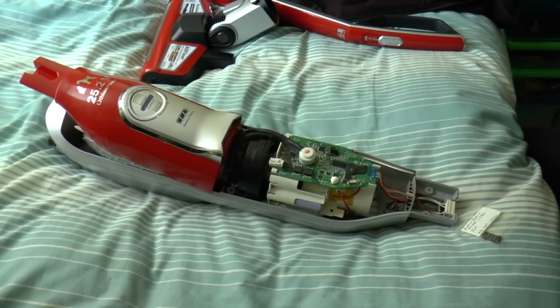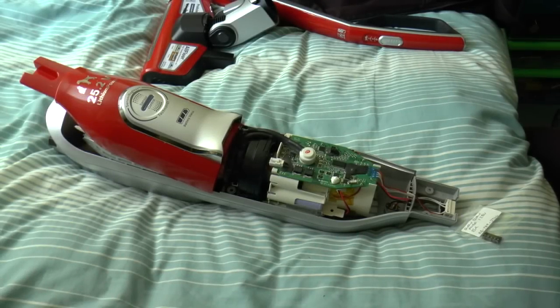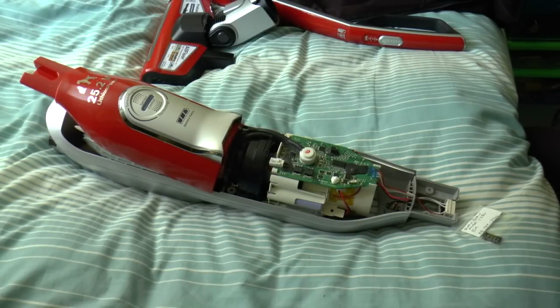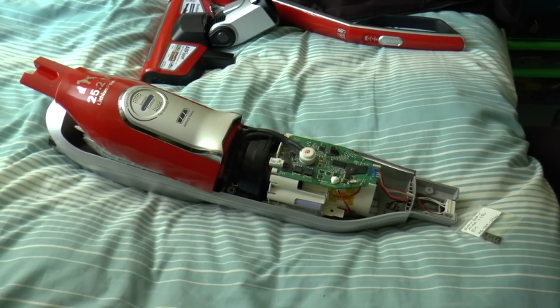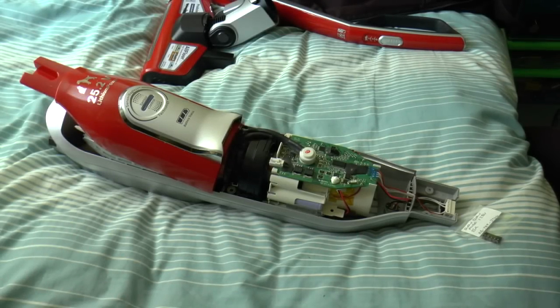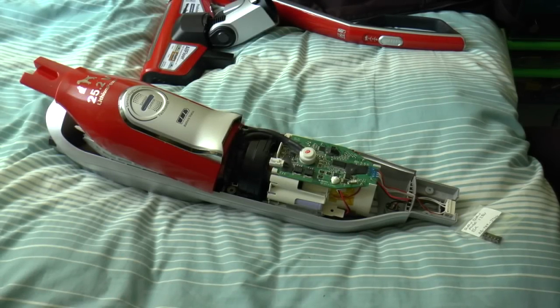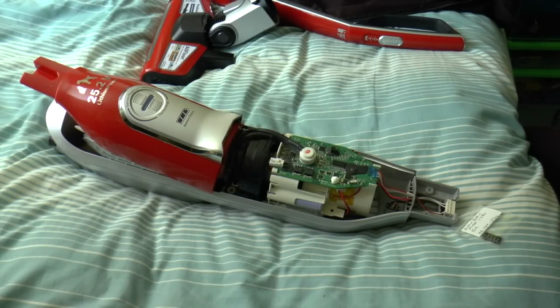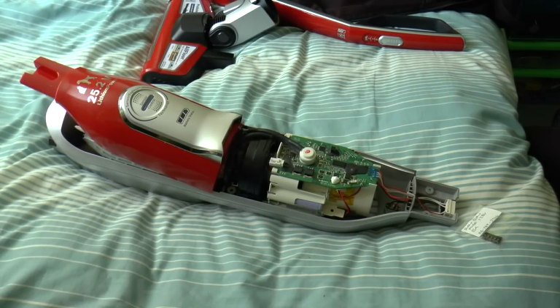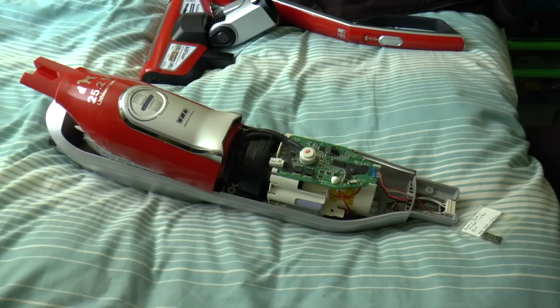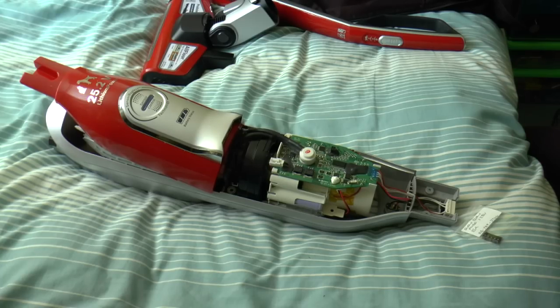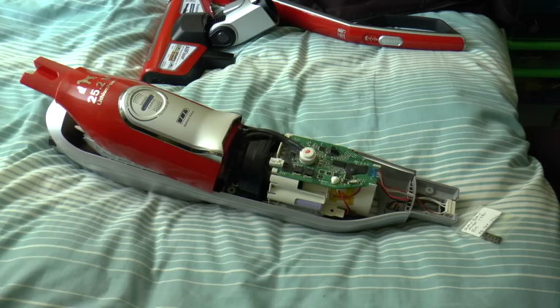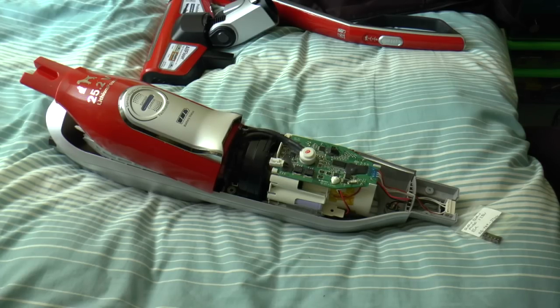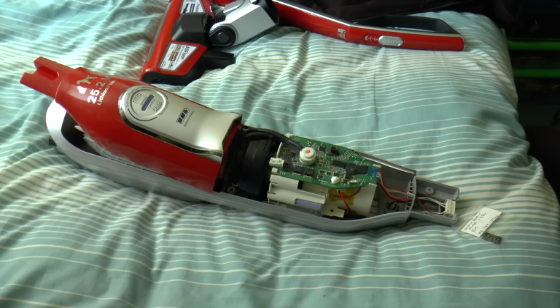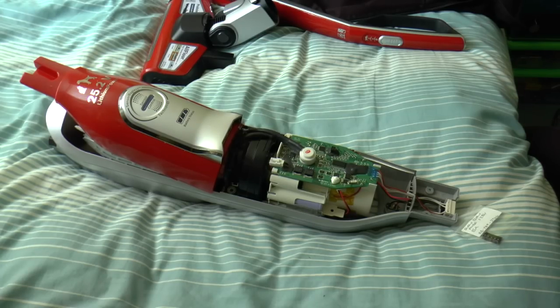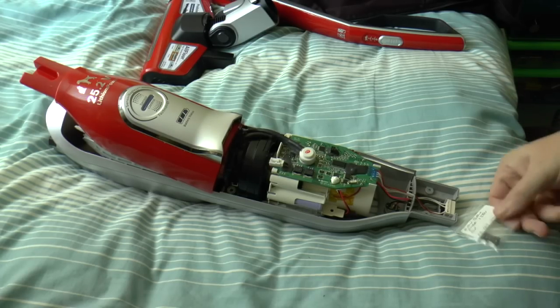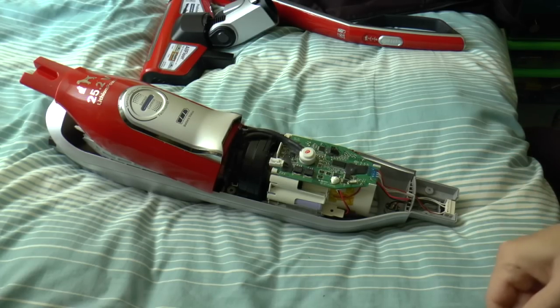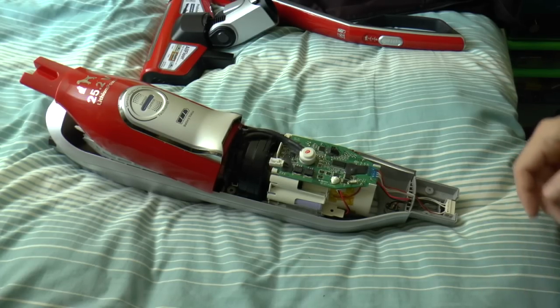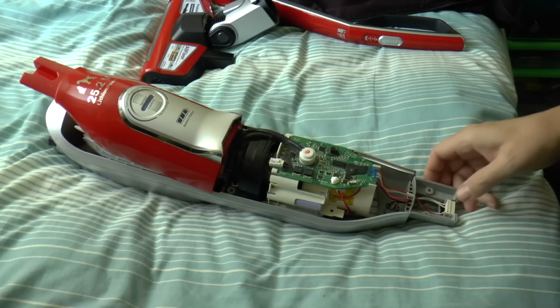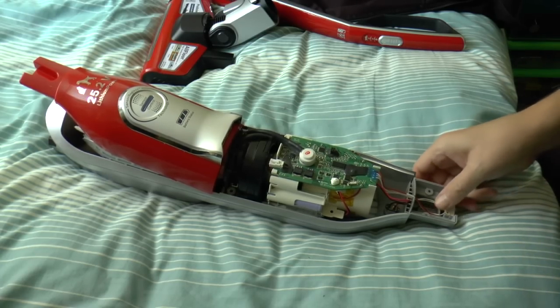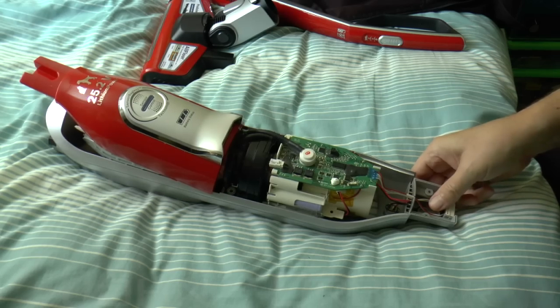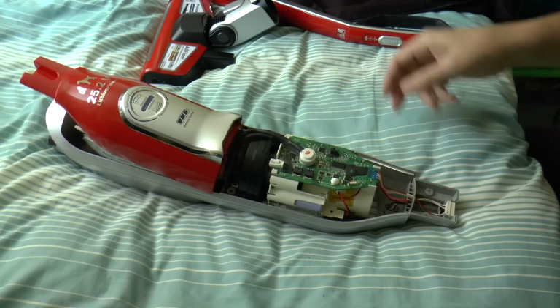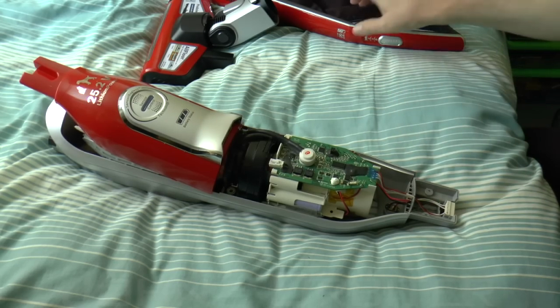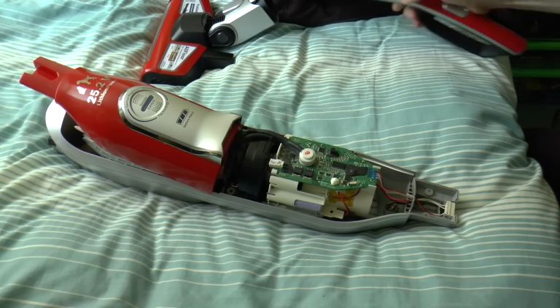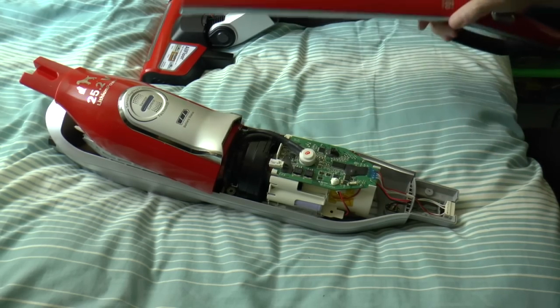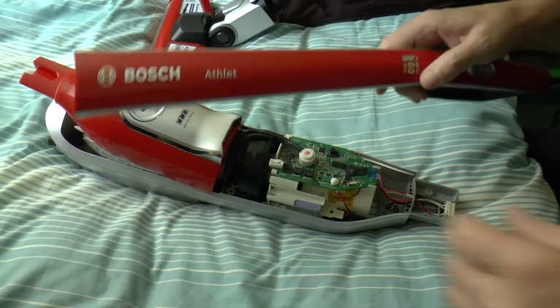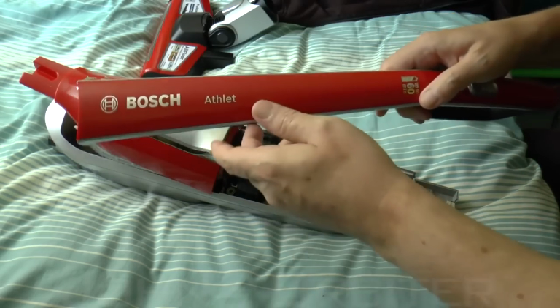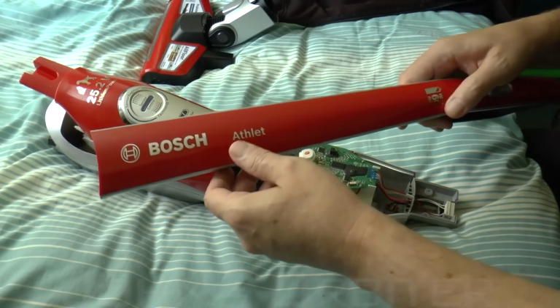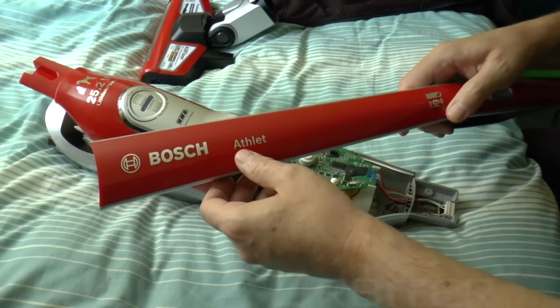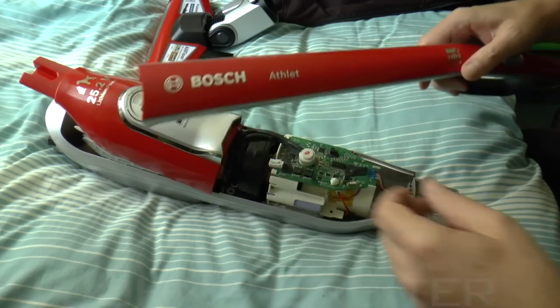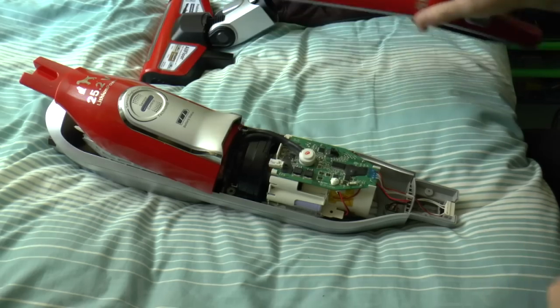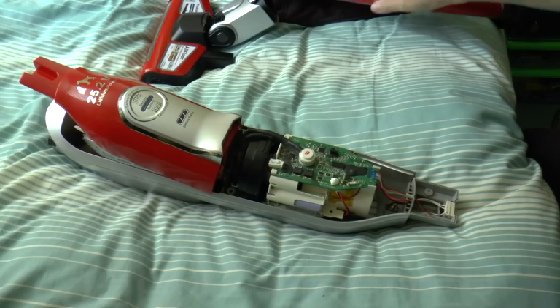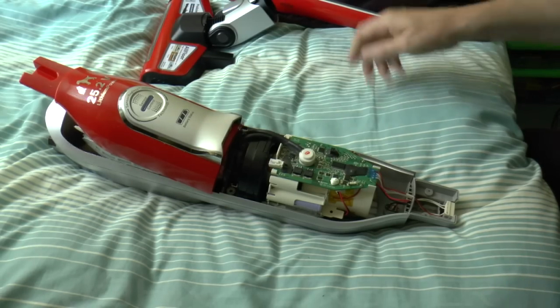Well, hello there again, my YouTube friends. This is just a quick video today on this Bosch Athlete hoover that I've been repairing.